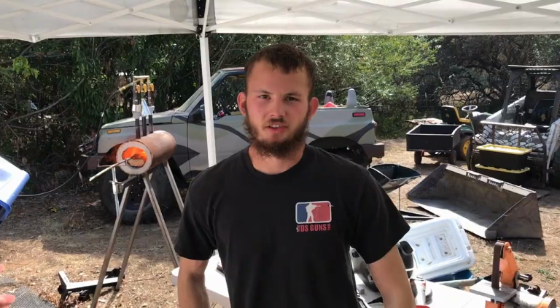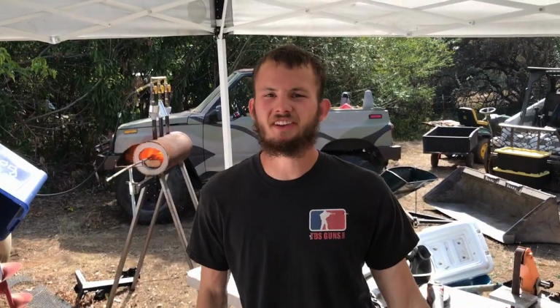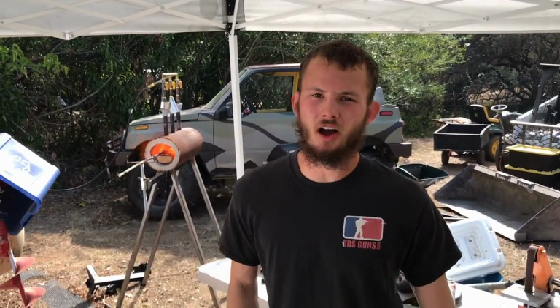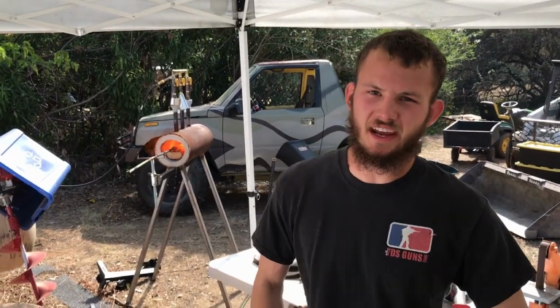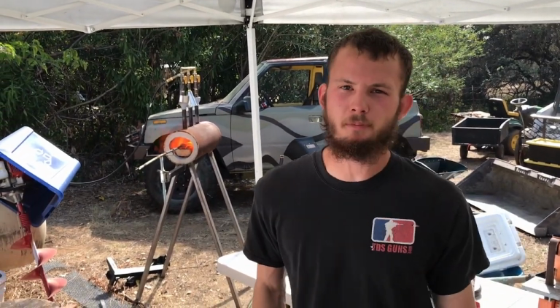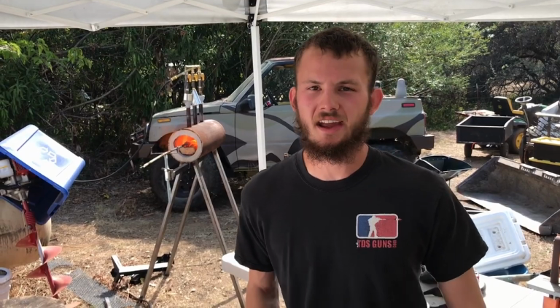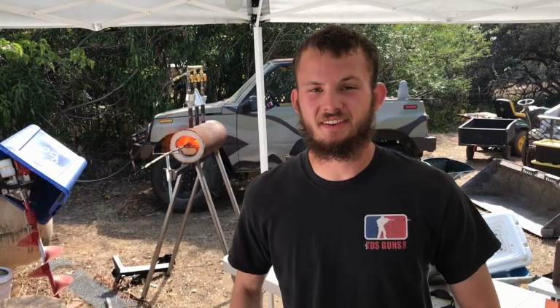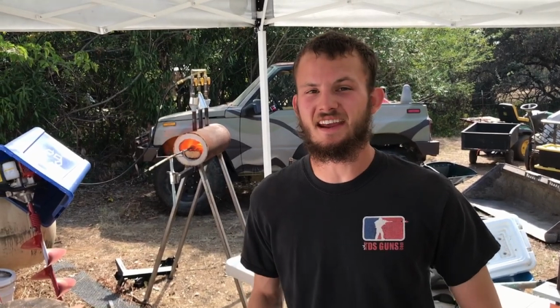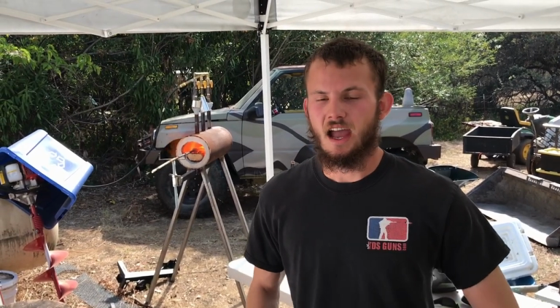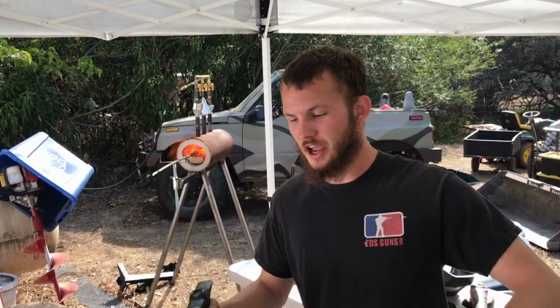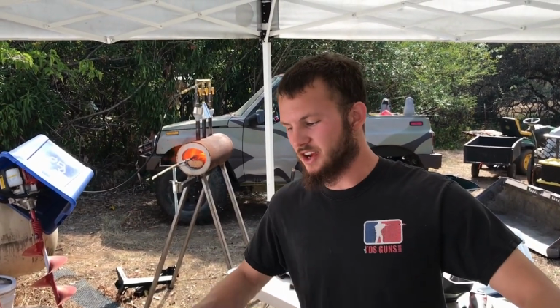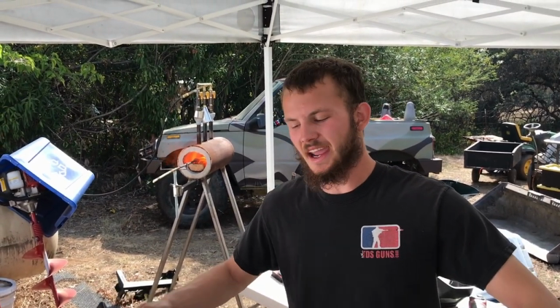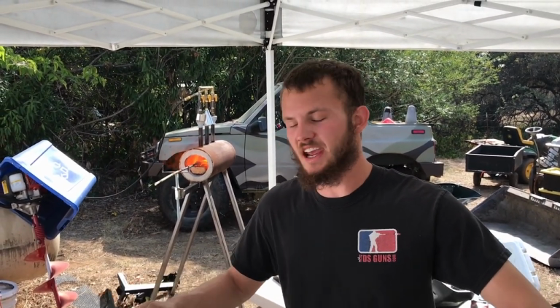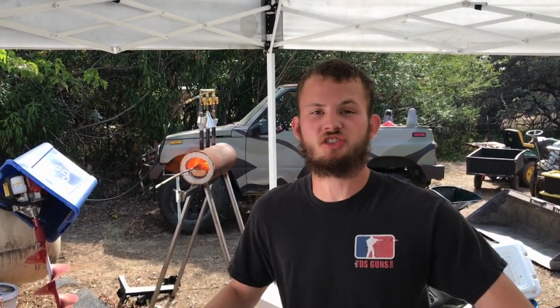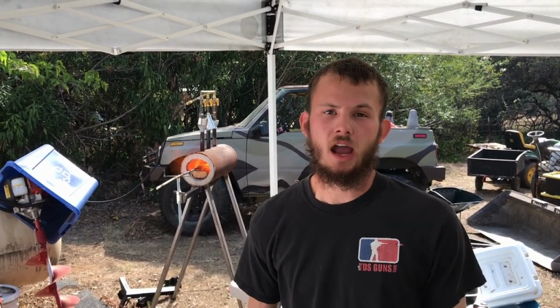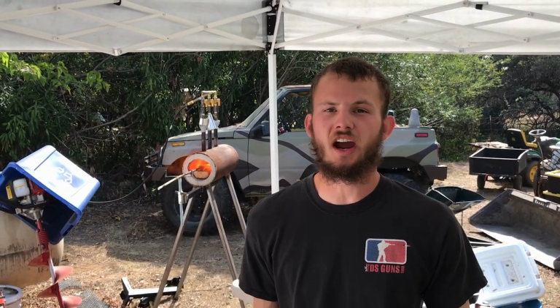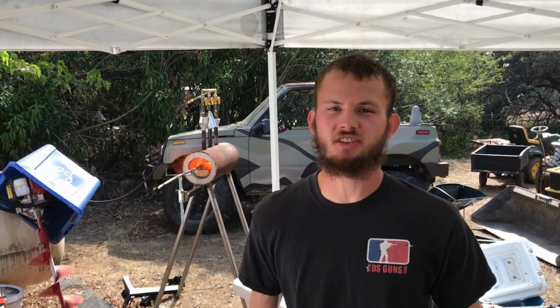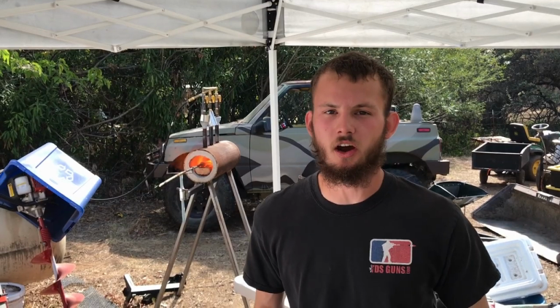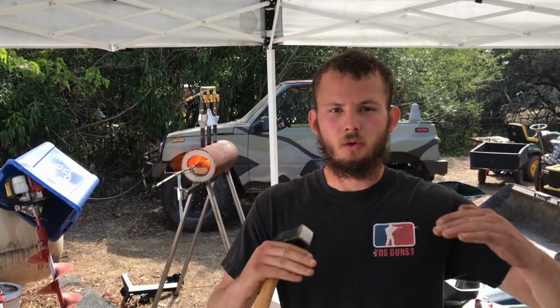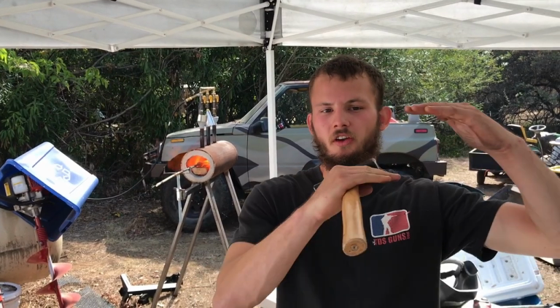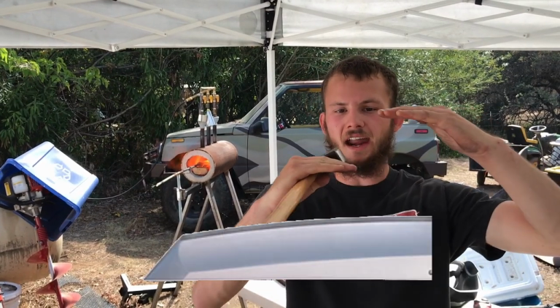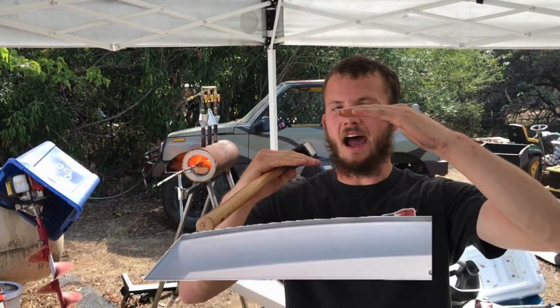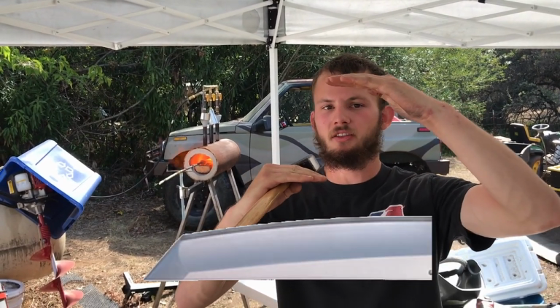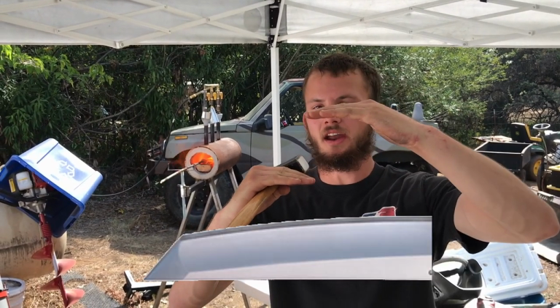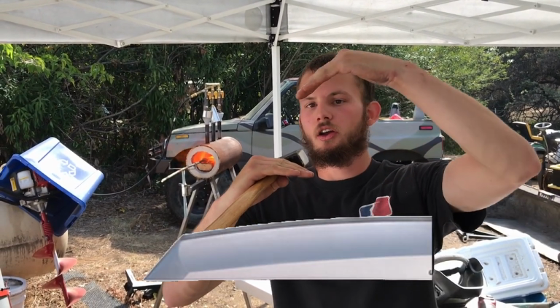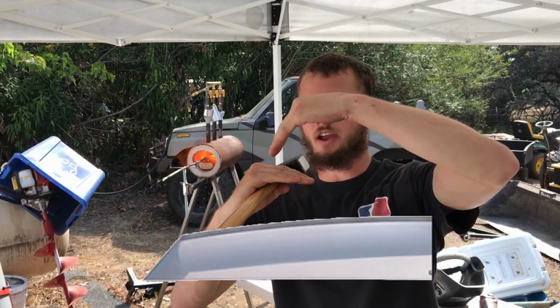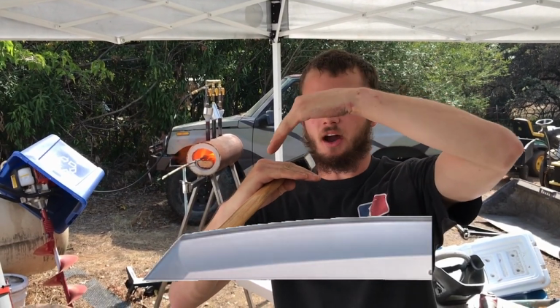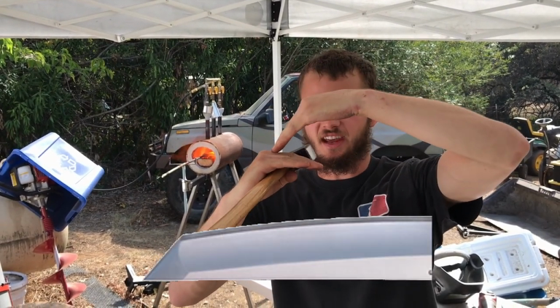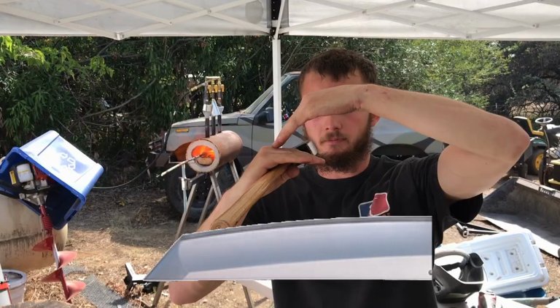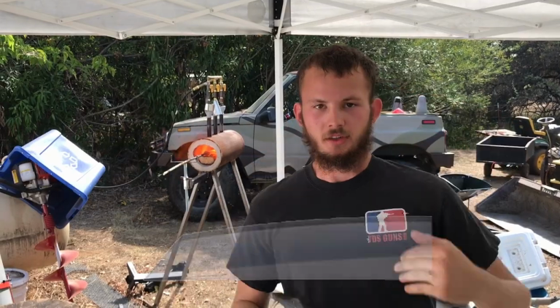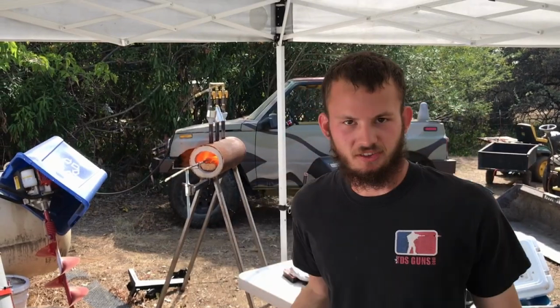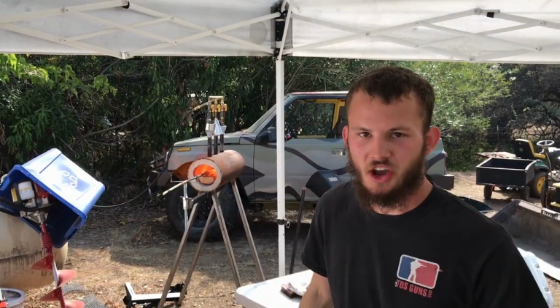The blade's coming along, it's taking shape. This next heat, I'm going to lay it flat and try to get the tip into shape. I'm going to try to make a tanto where it's flat and then the blade angles down at the tip. Let's see what we can do.